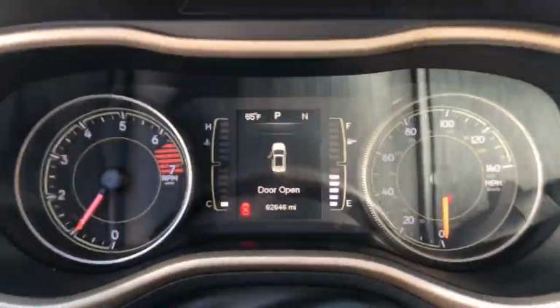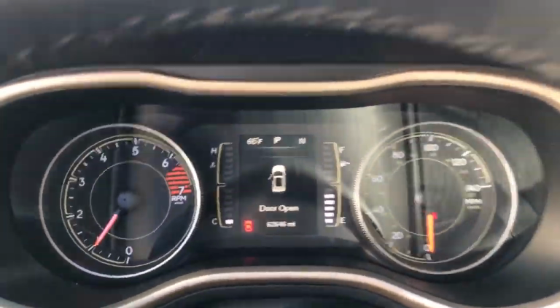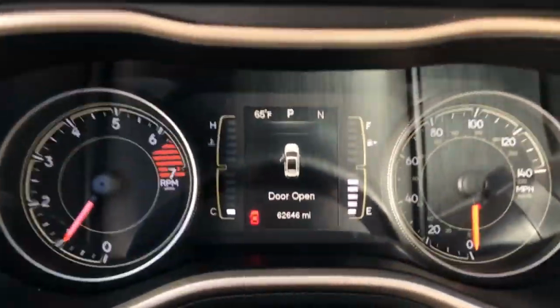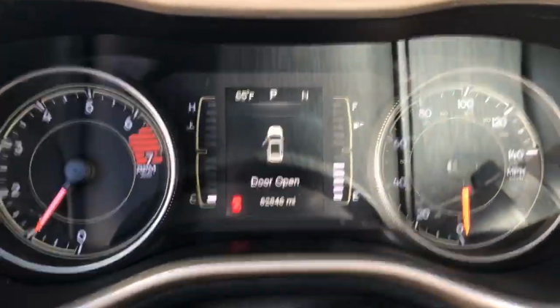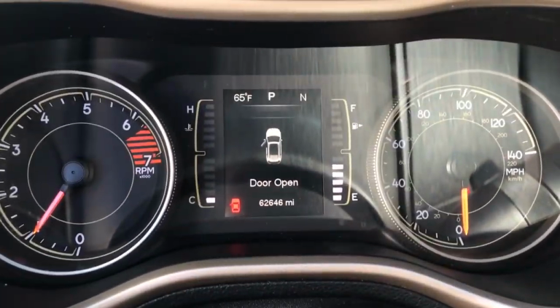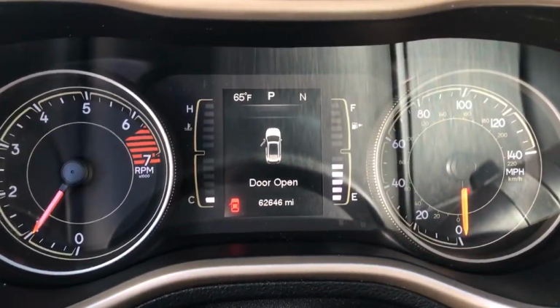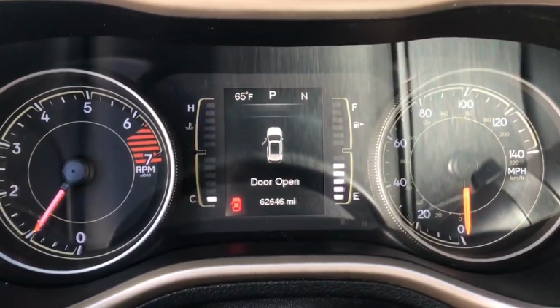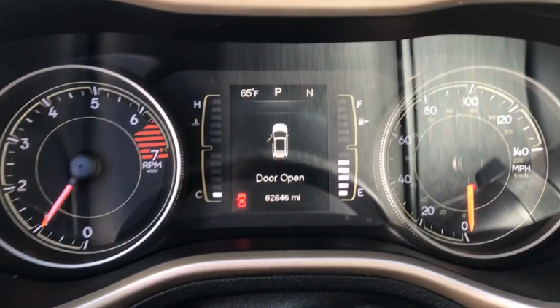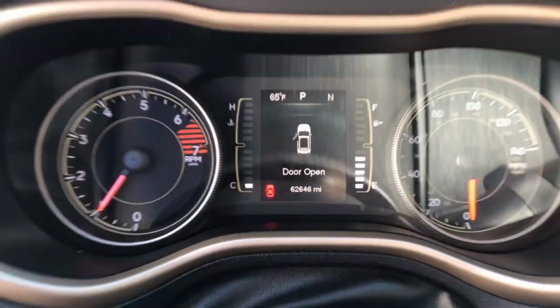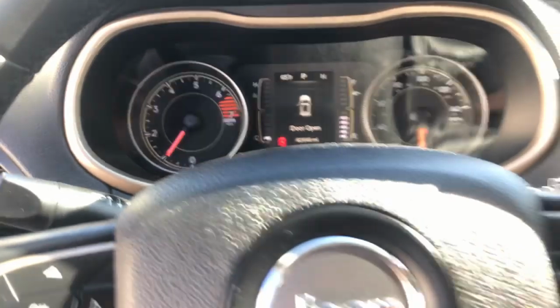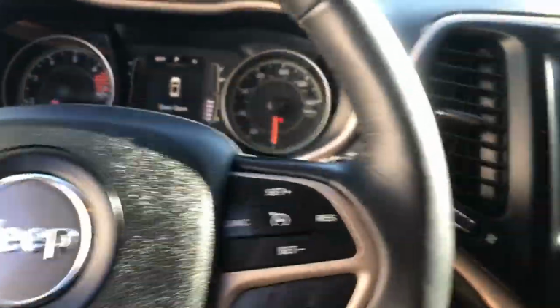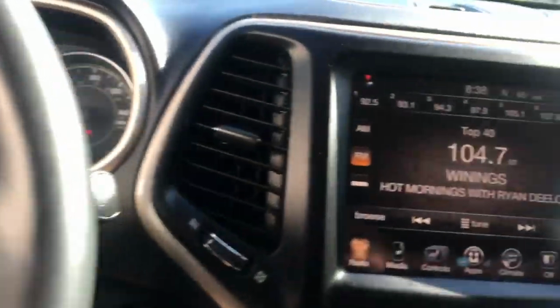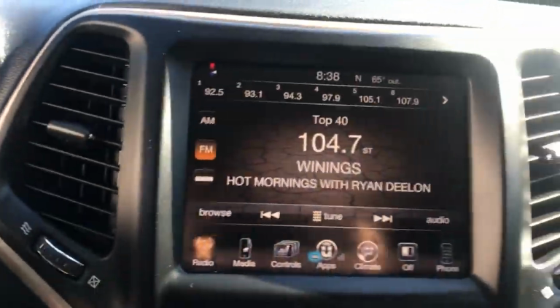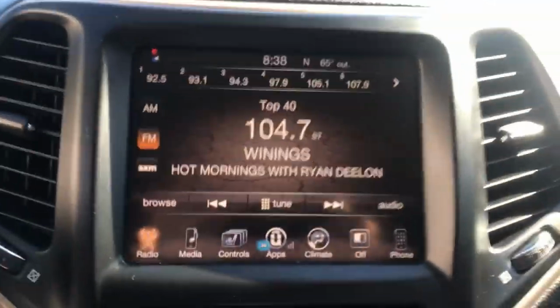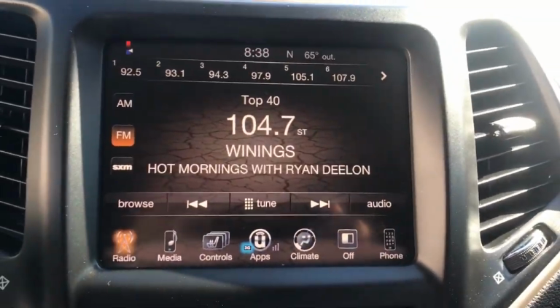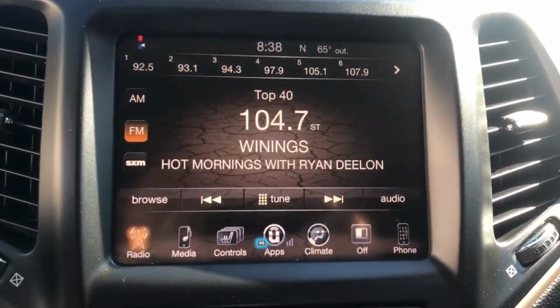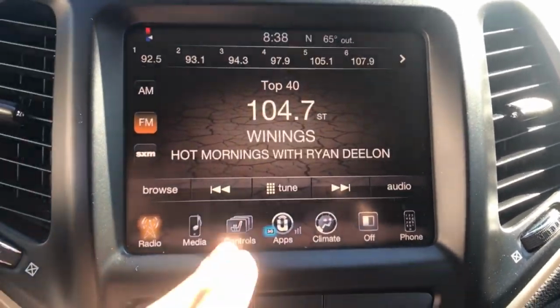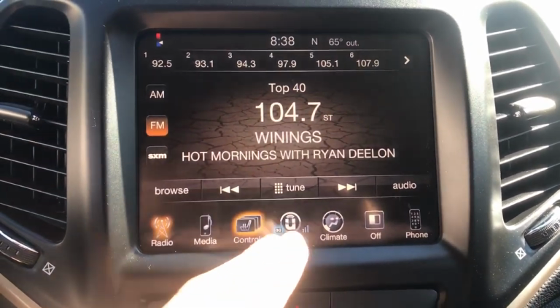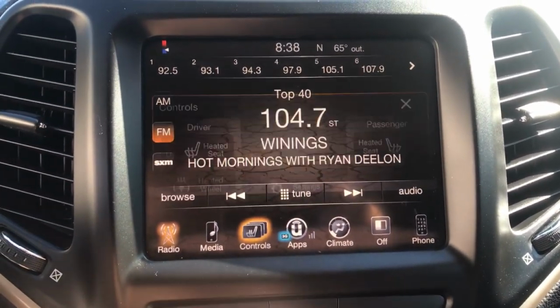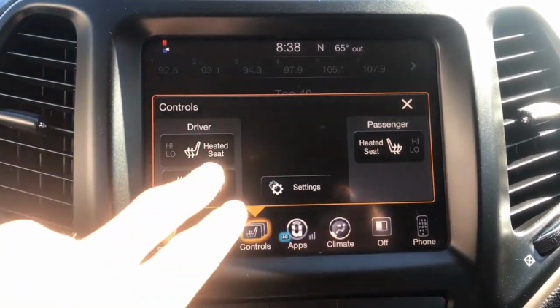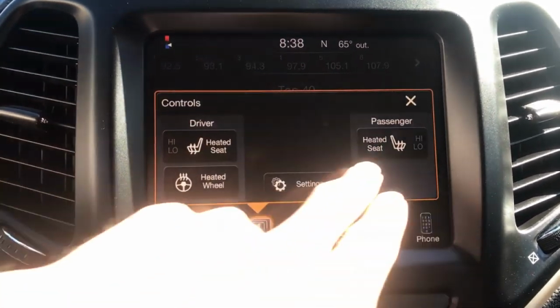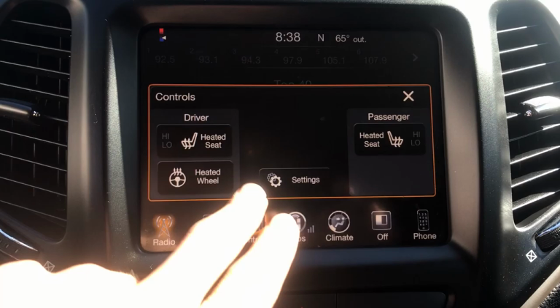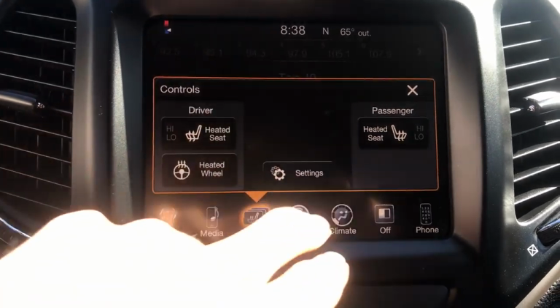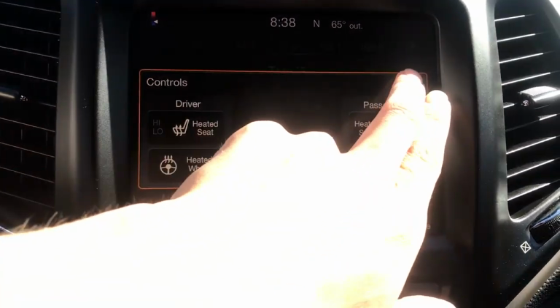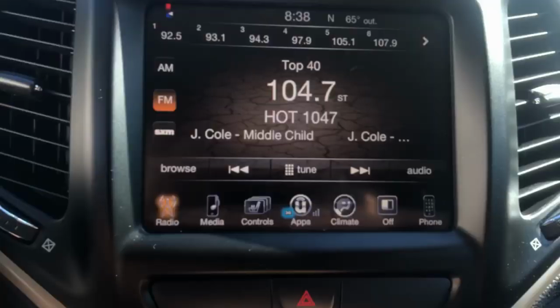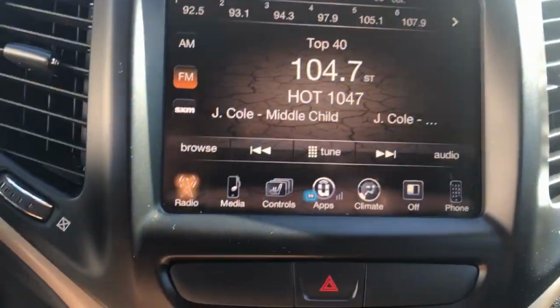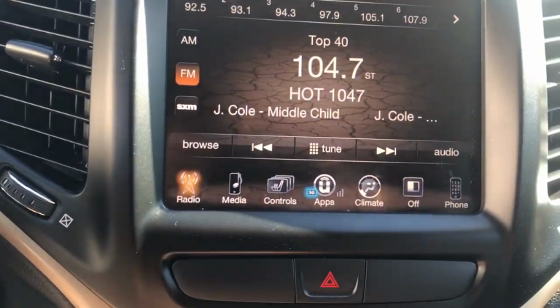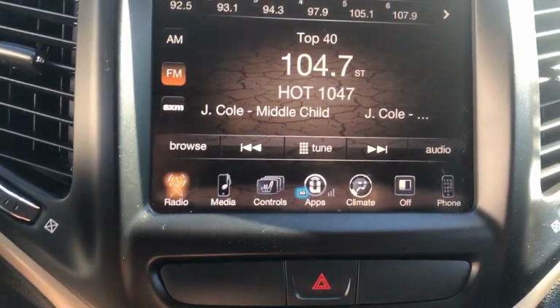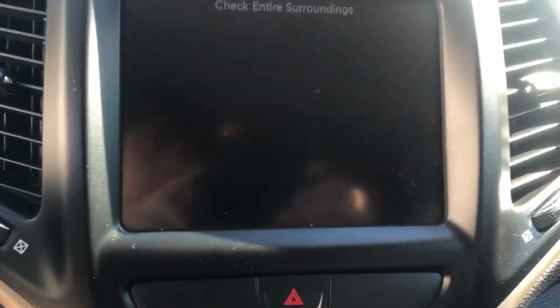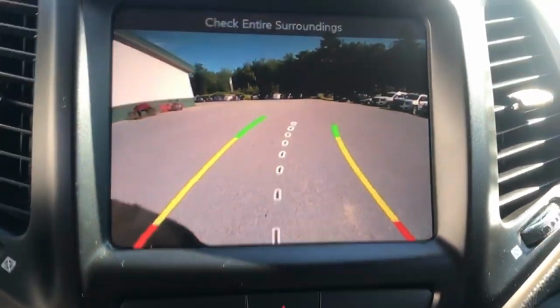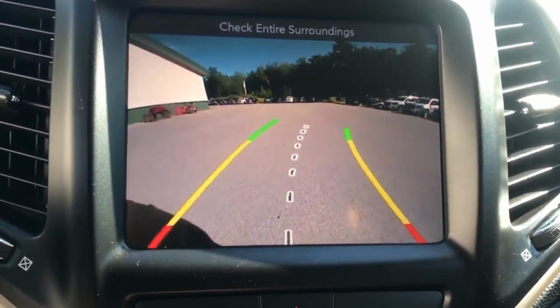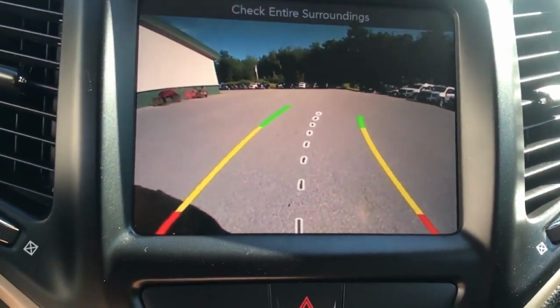Shot of the gauges here — 62,646 miles on this Cherokee. You've got your infotainment screen with your heated front seats, as well as your heated steering wheel. You've also got your backup camera right there.